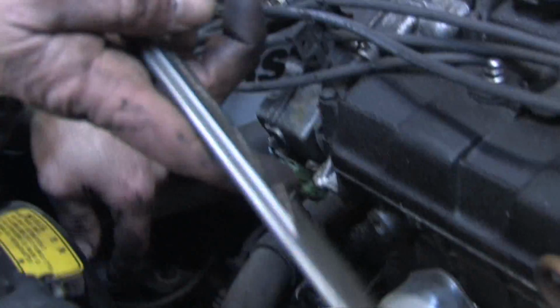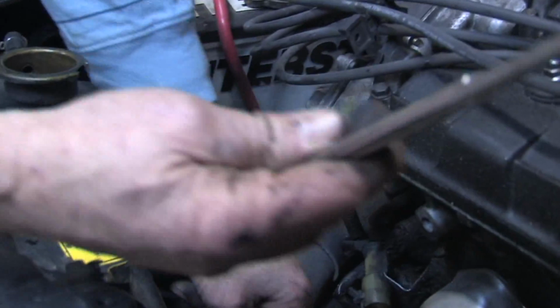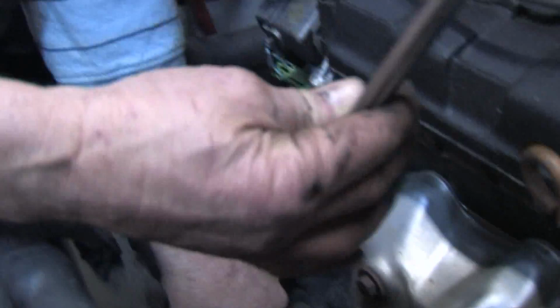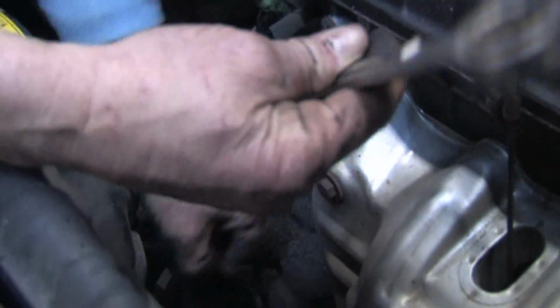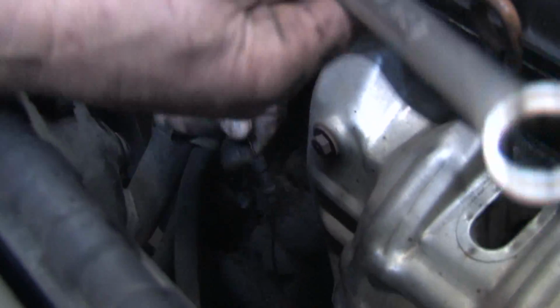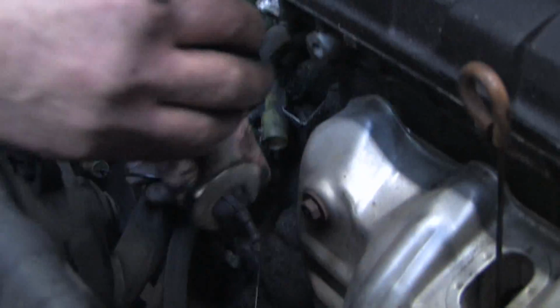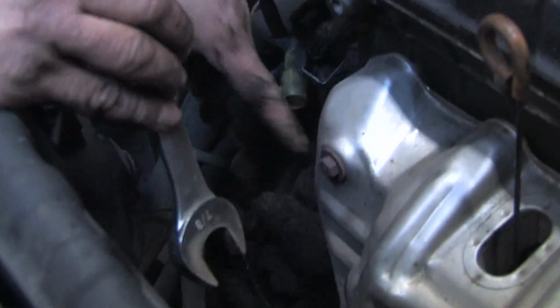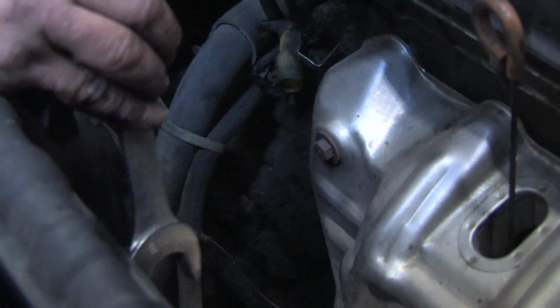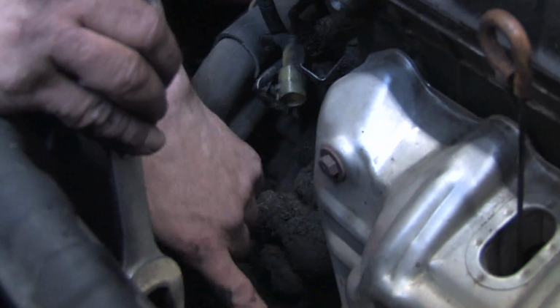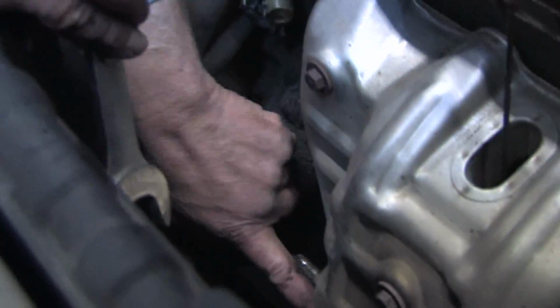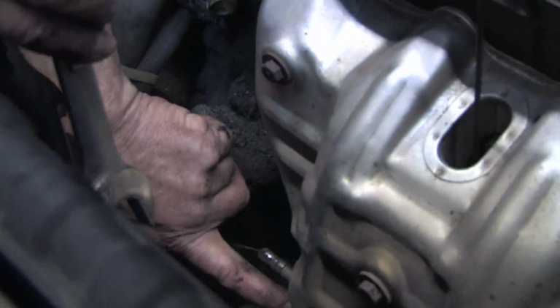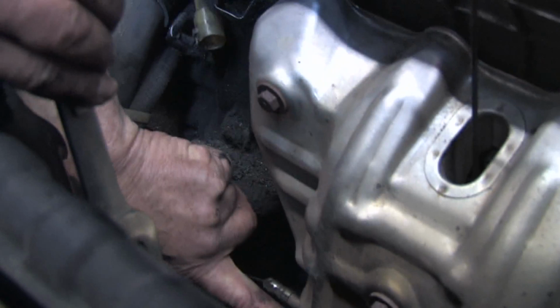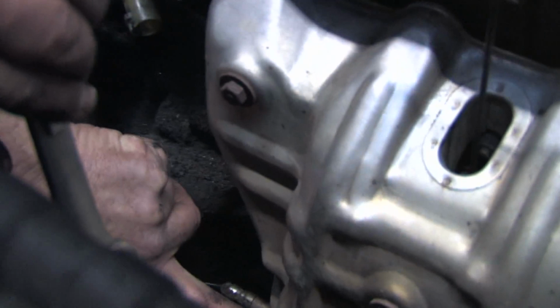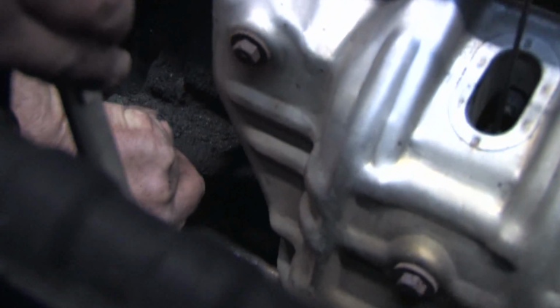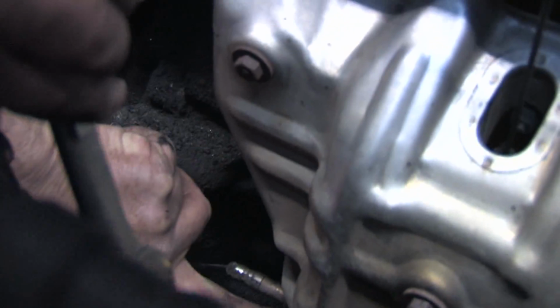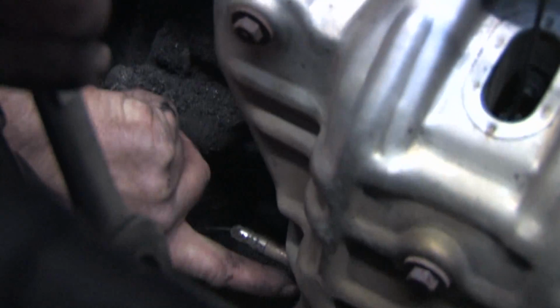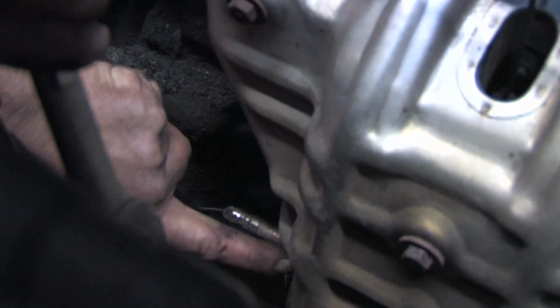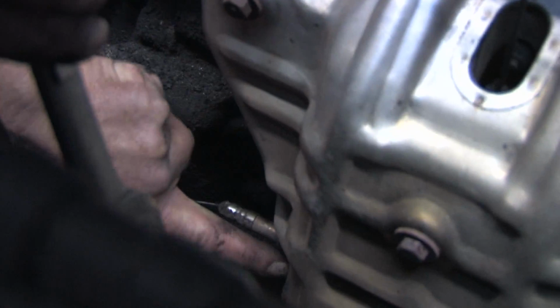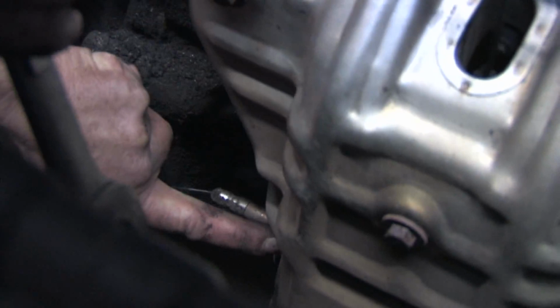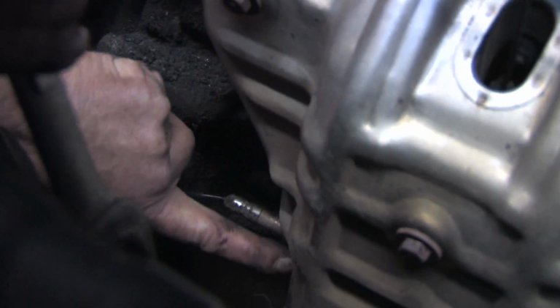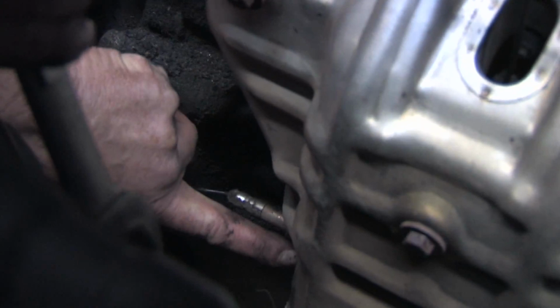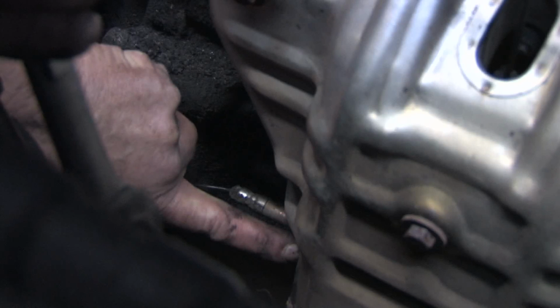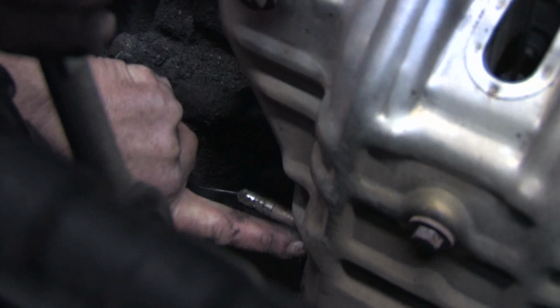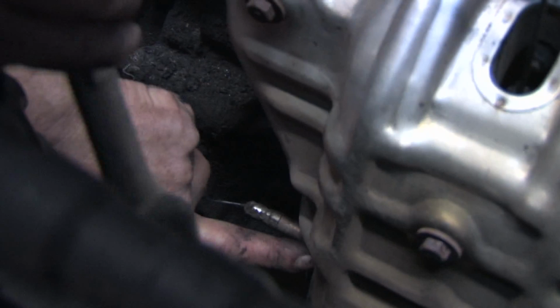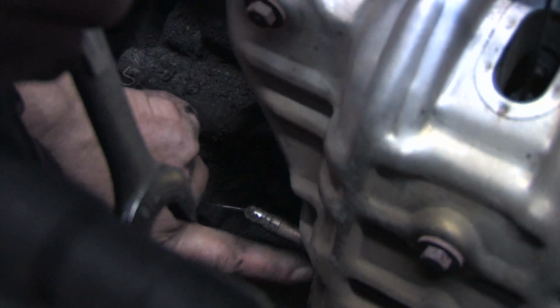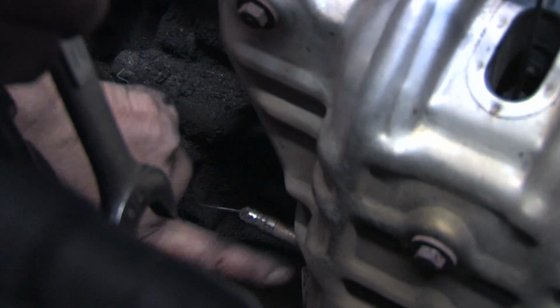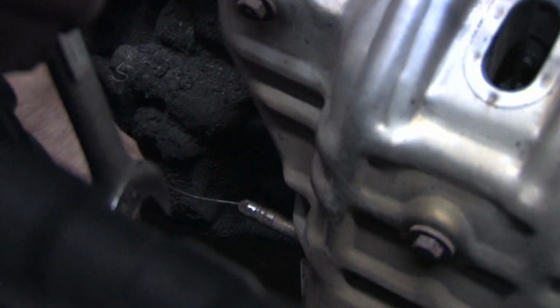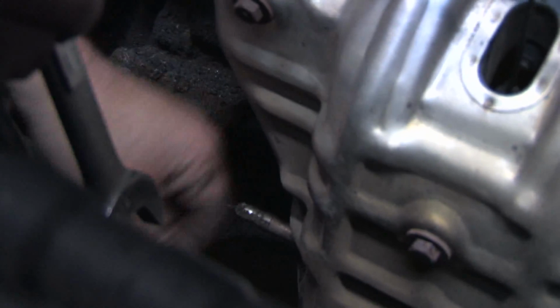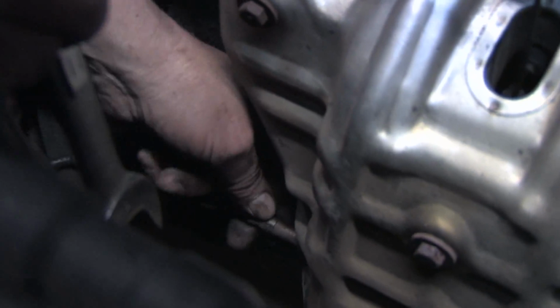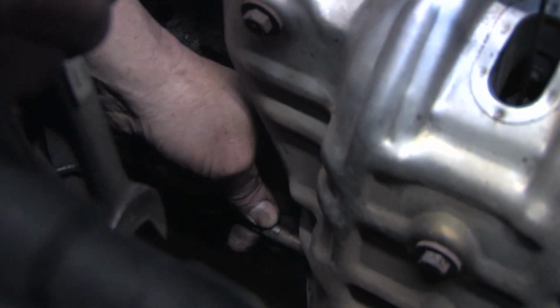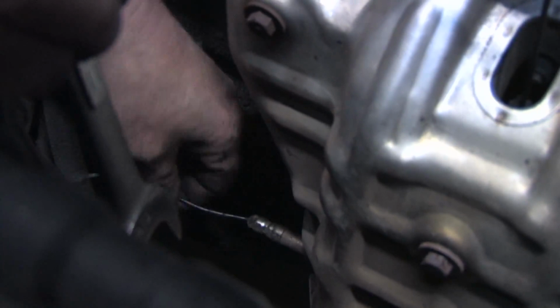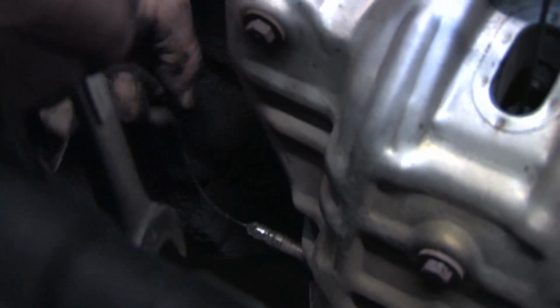Or you could use a standard box end wrench. I recommend spraying down here because it goes into the exhaust manifold and there's a lot of rust usually present — use some penetrating oil and let that sit for three or four minutes prior to removing the oxygen sensor.